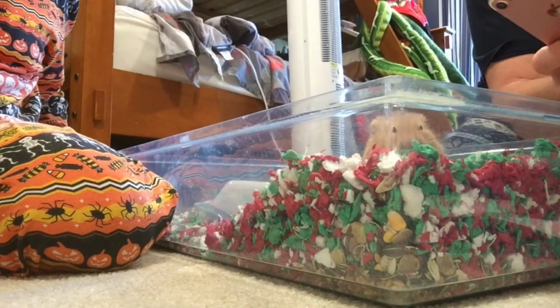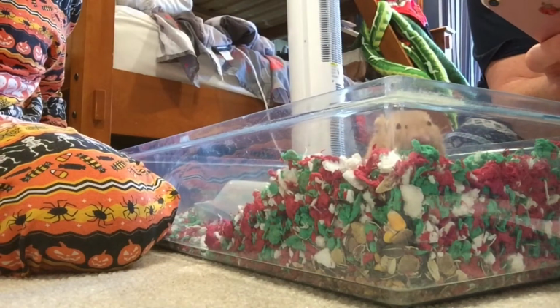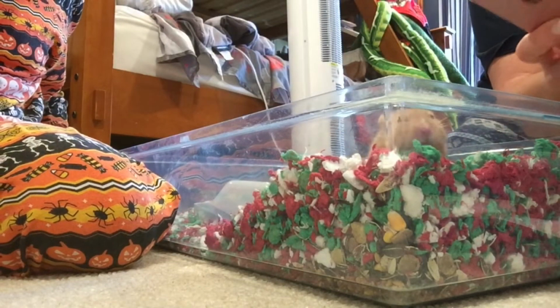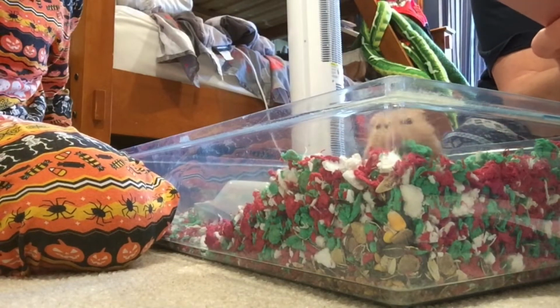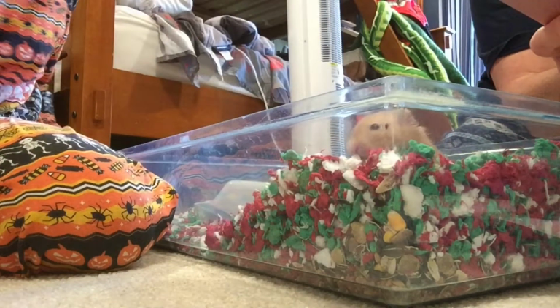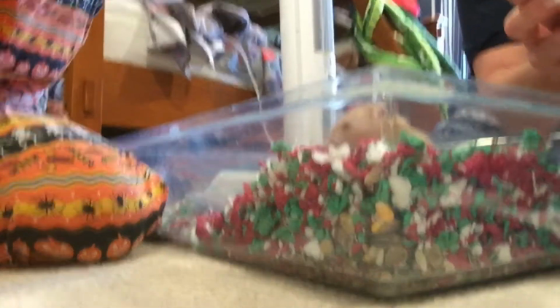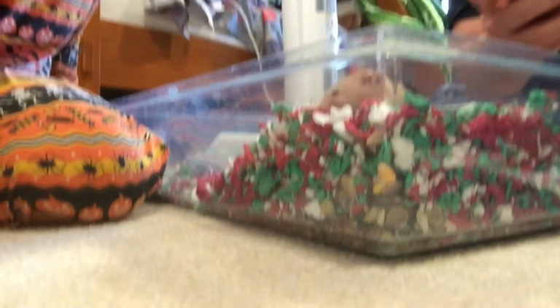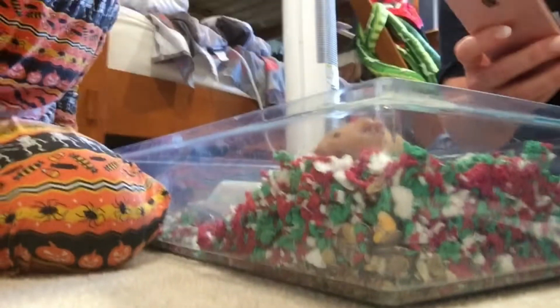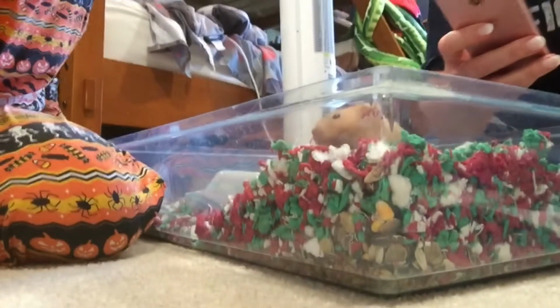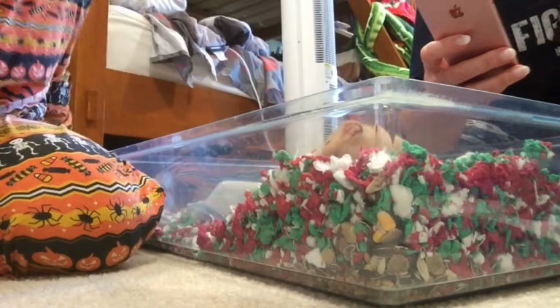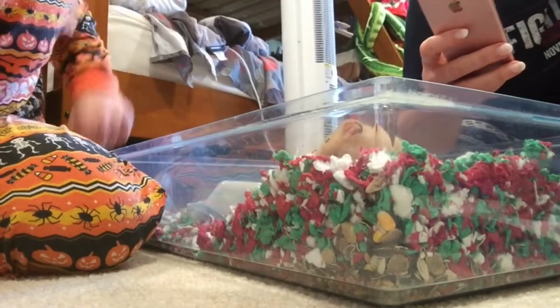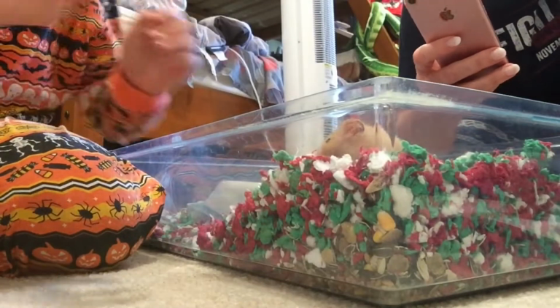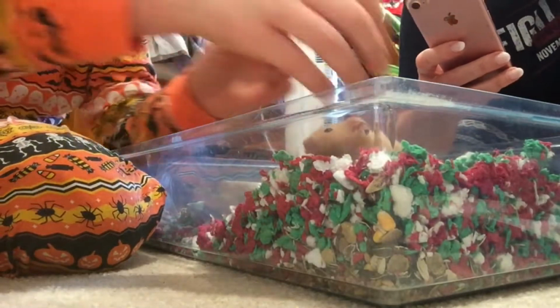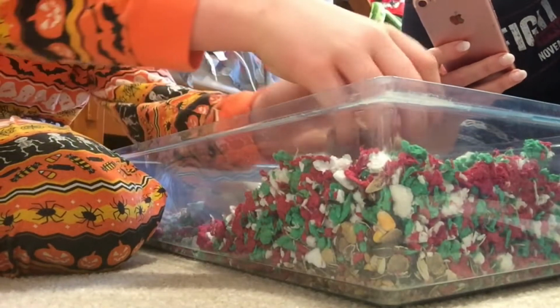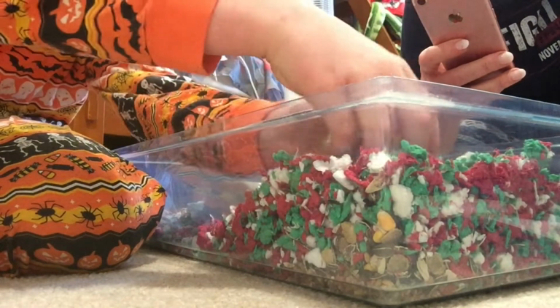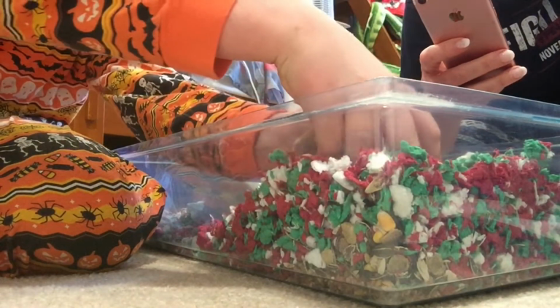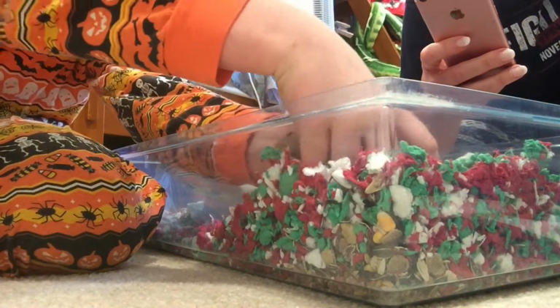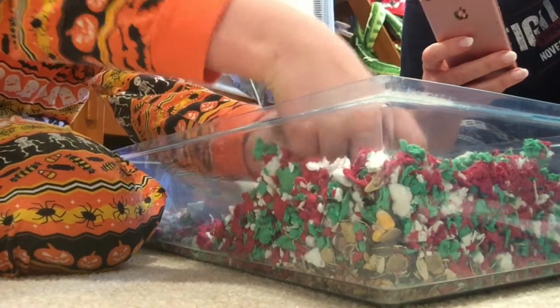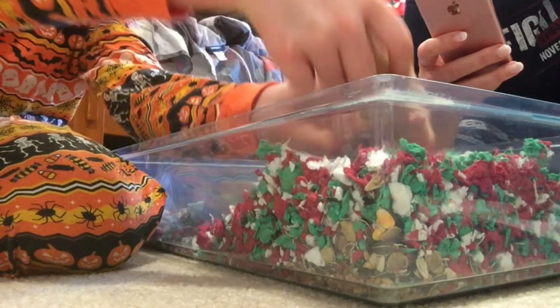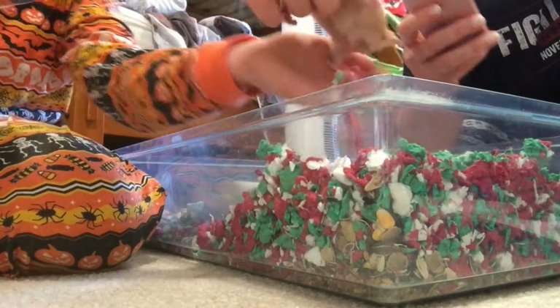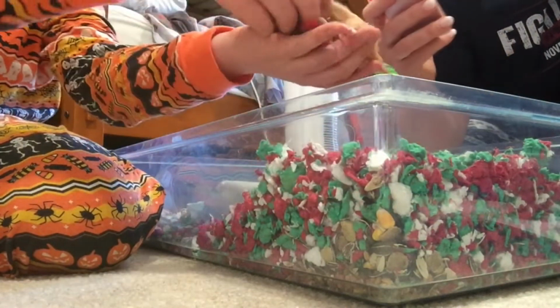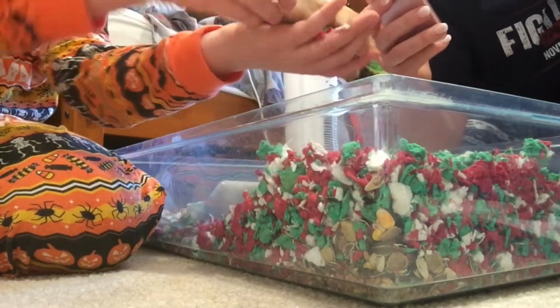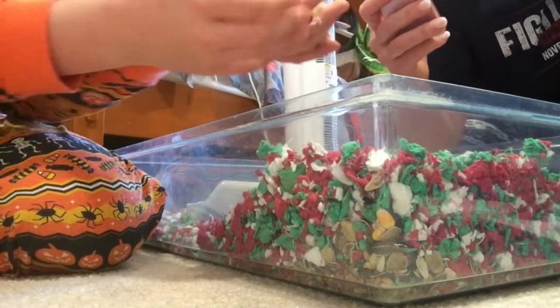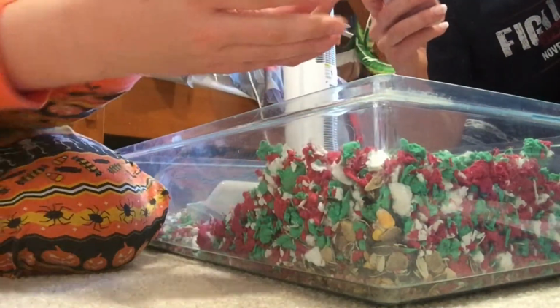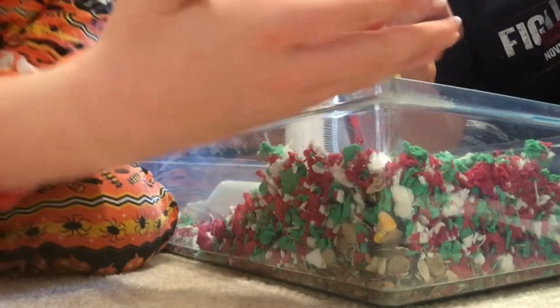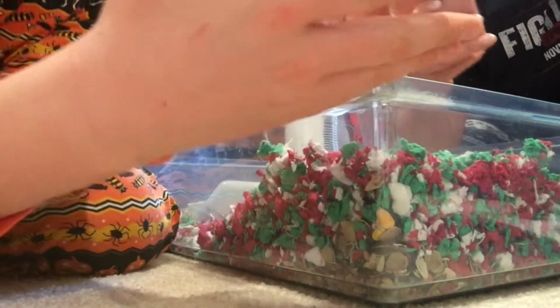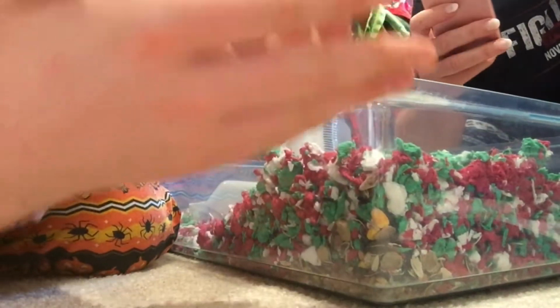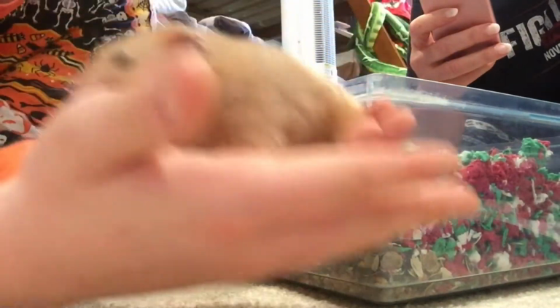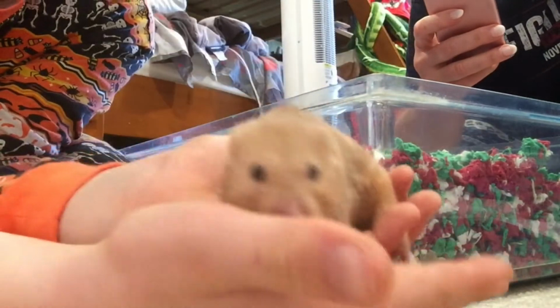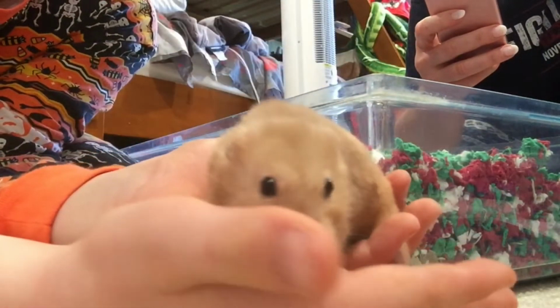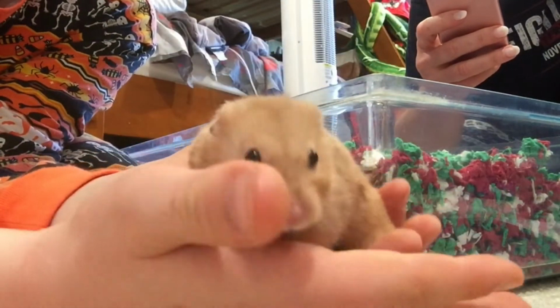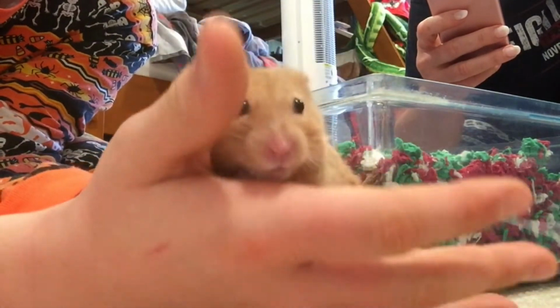He's nibbling on it. And he left it. Come on. Here we go. Small hammy.